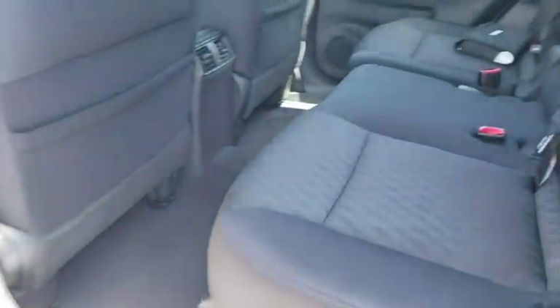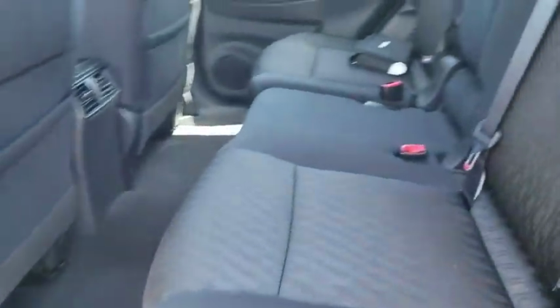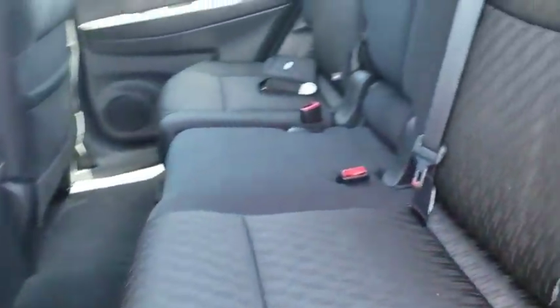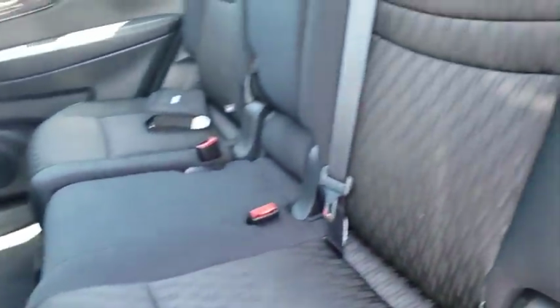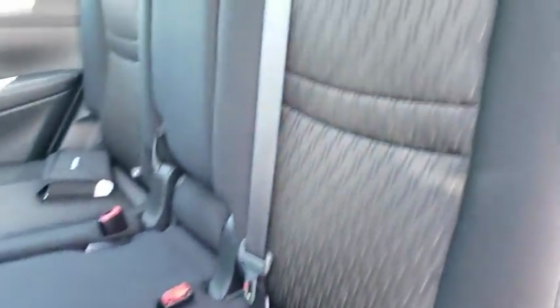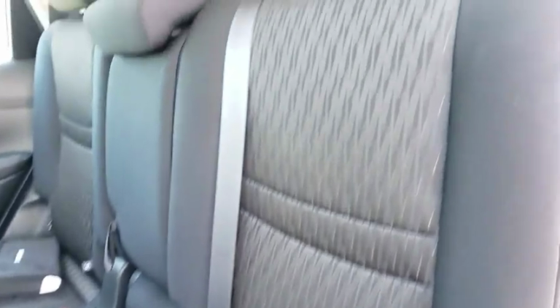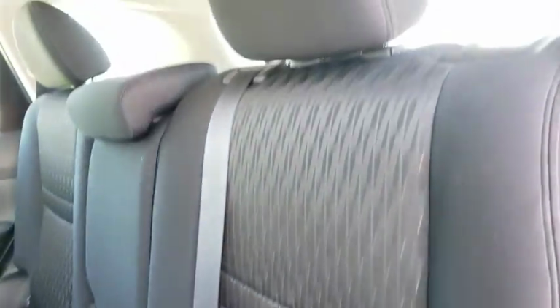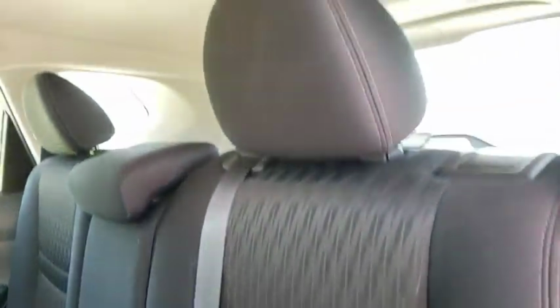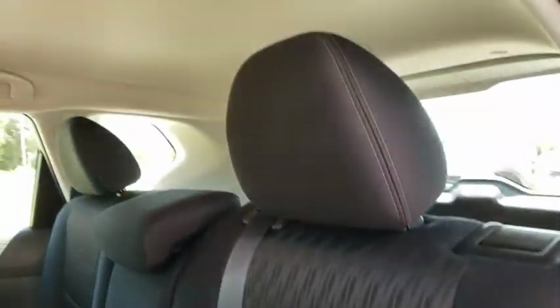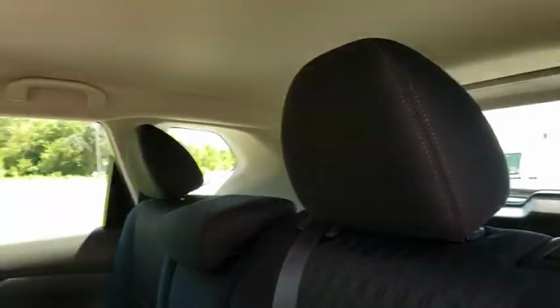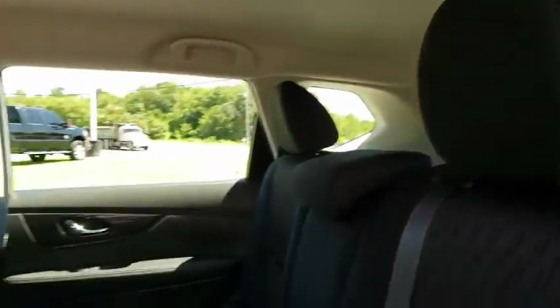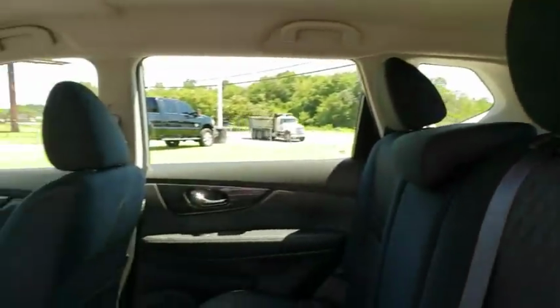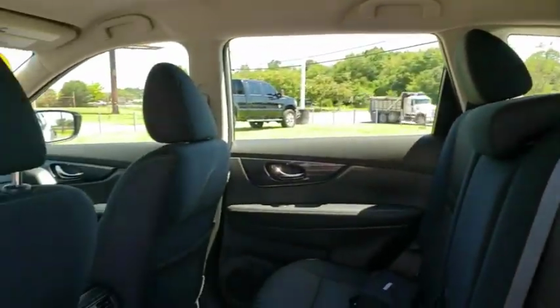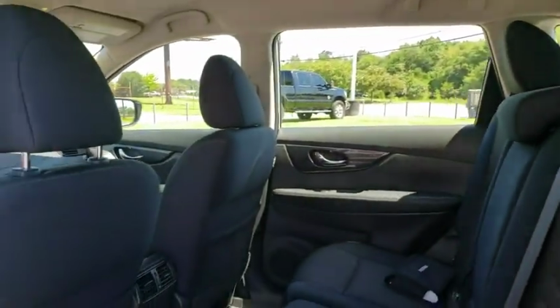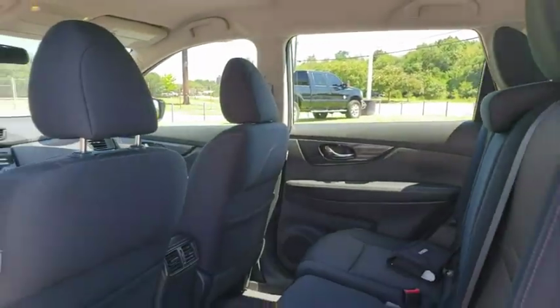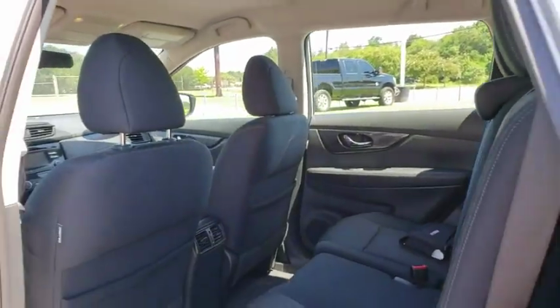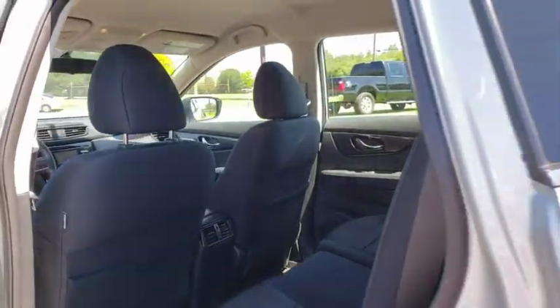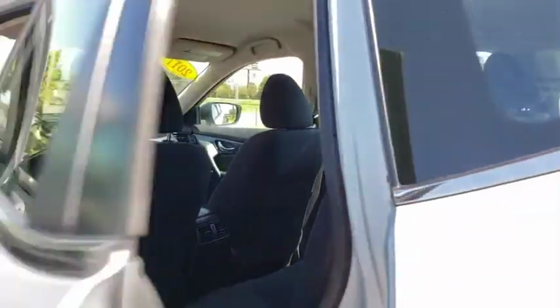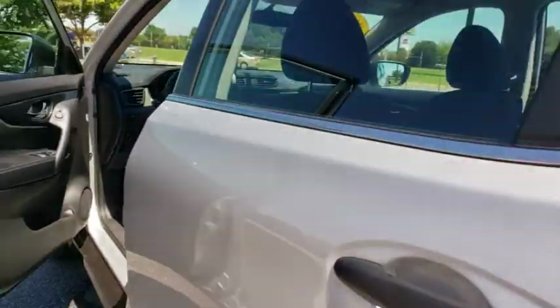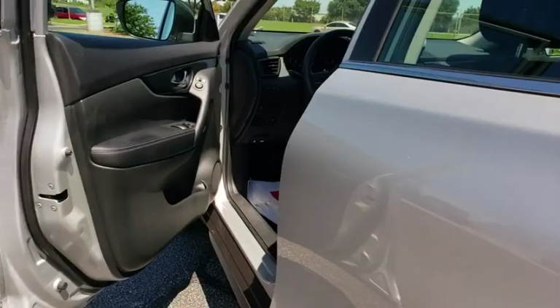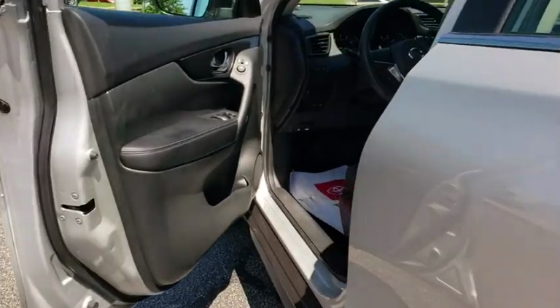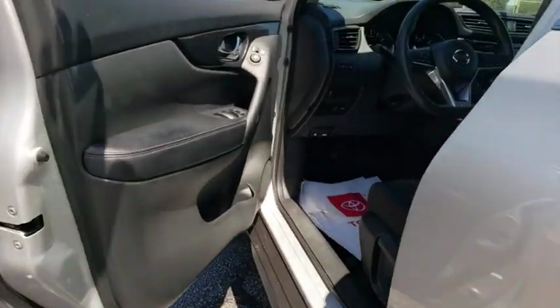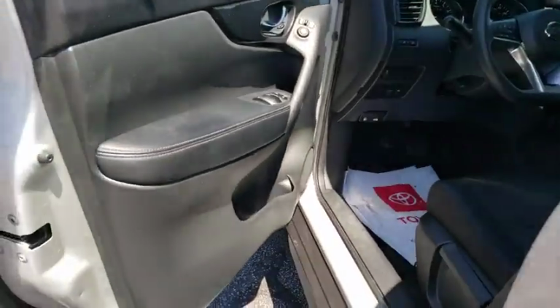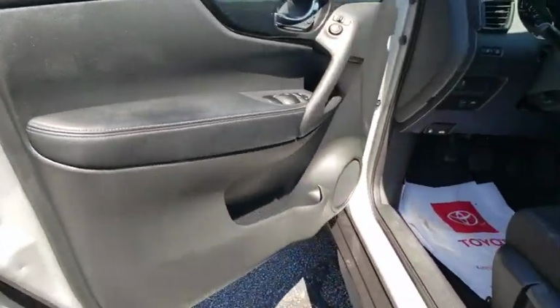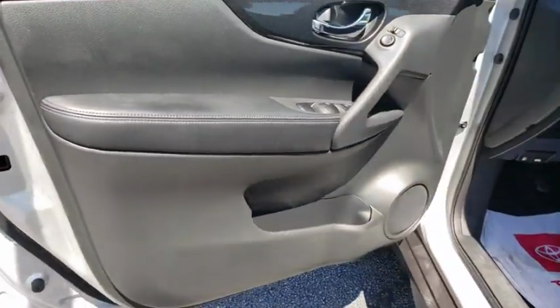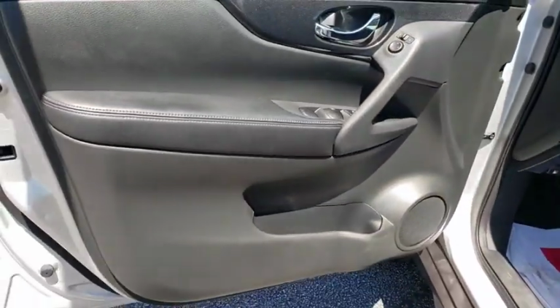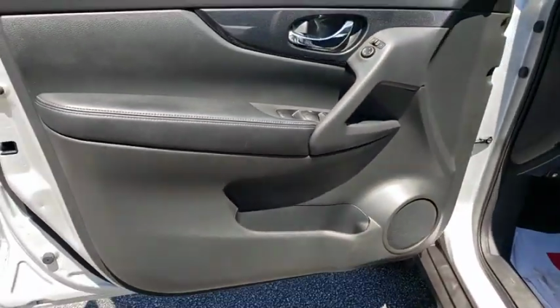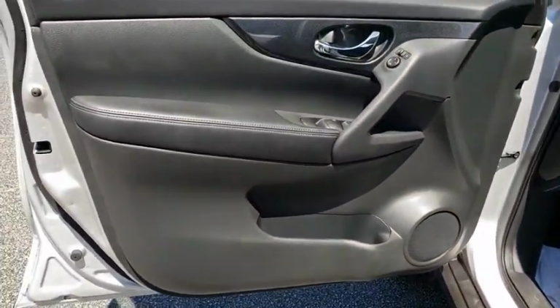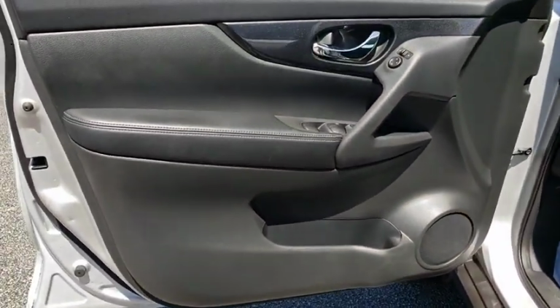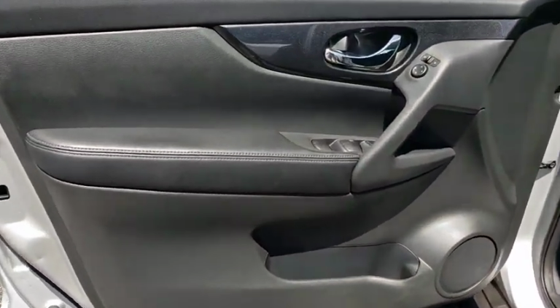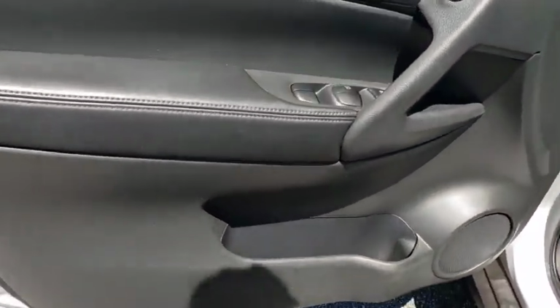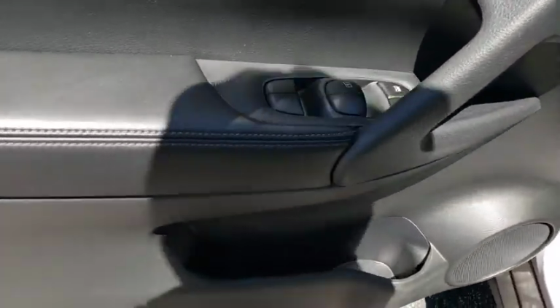Rear window defroster, trip computer, overhead console, tachometer, brake assist, remote keyless entry, panic alarm, rear window wiper, cloth seat trim, driver vanity mirror.